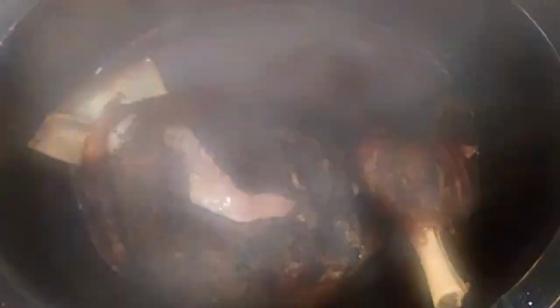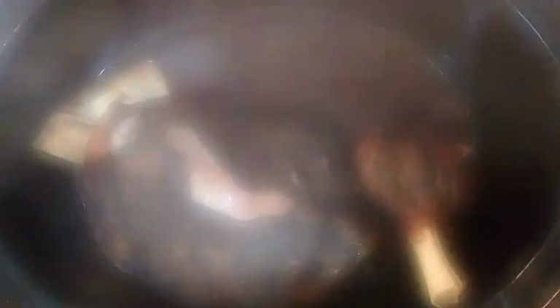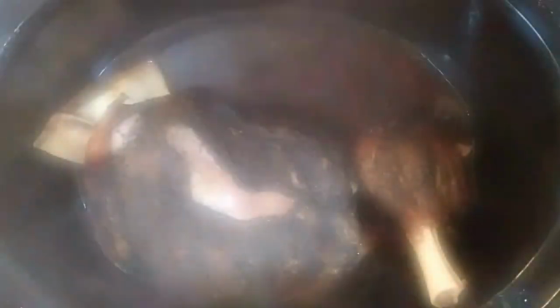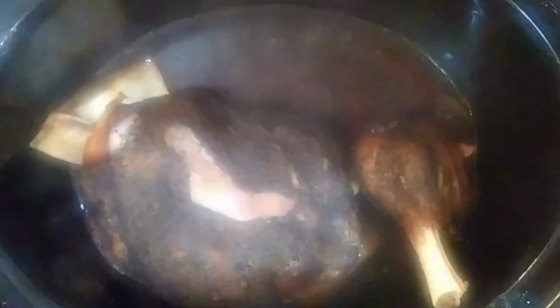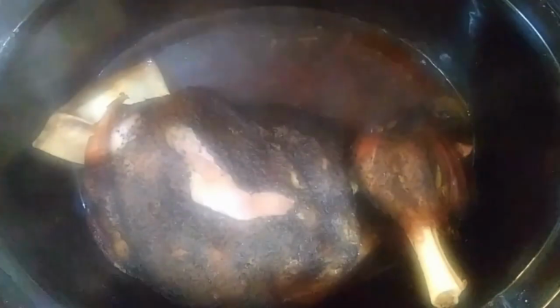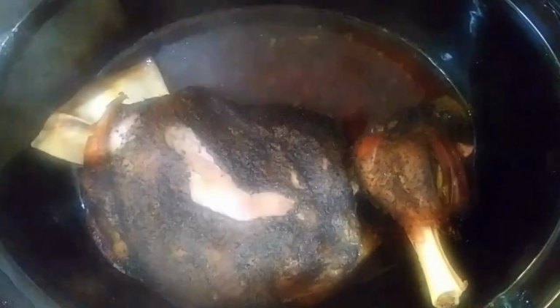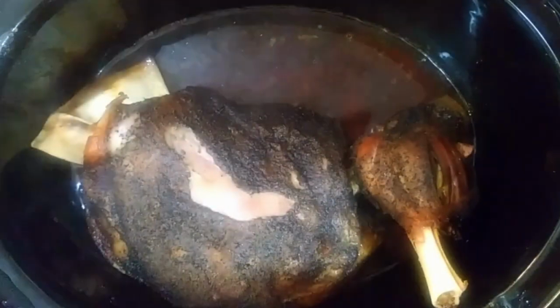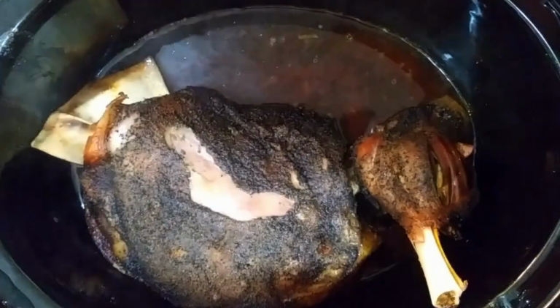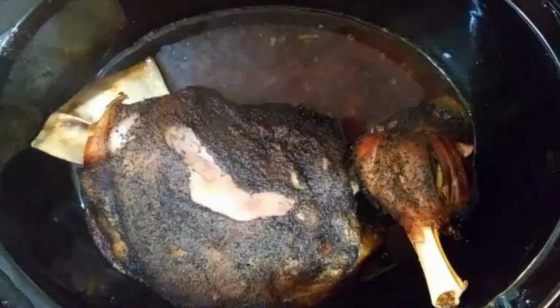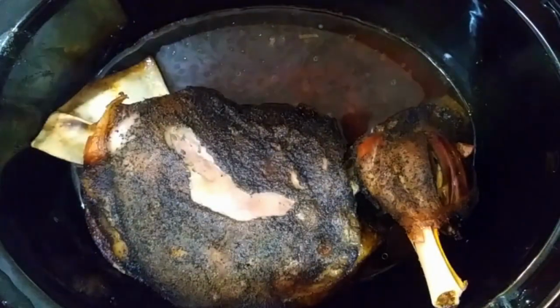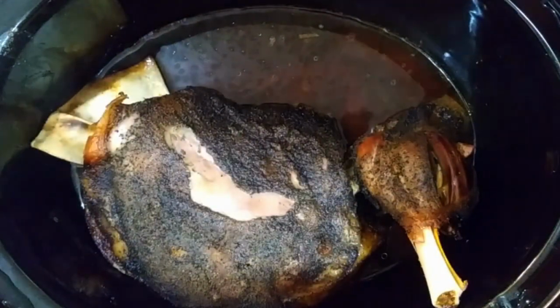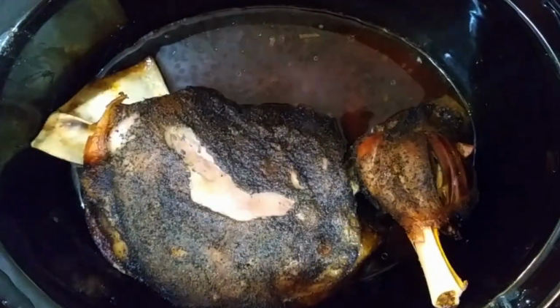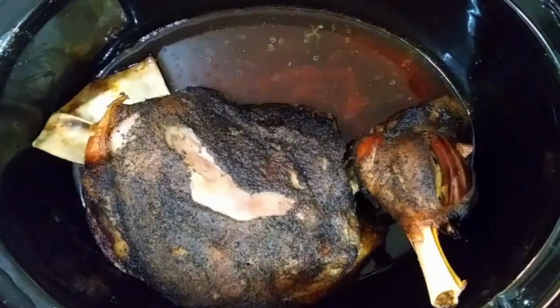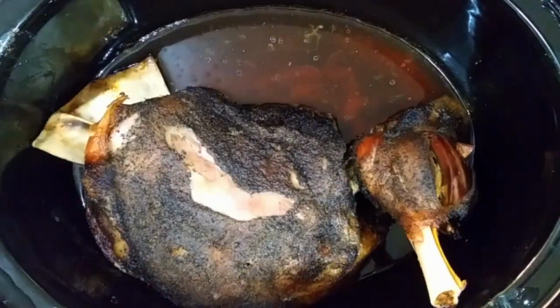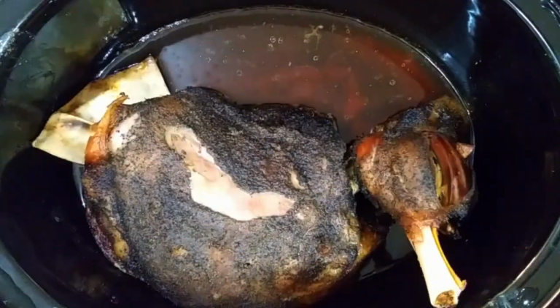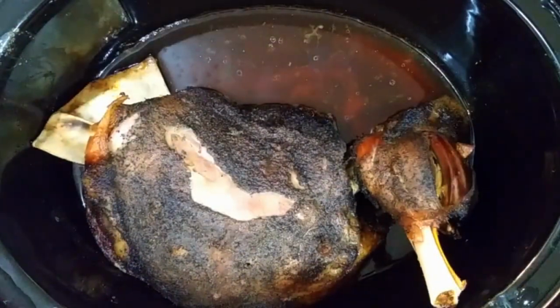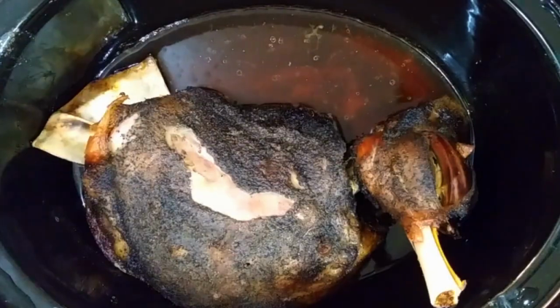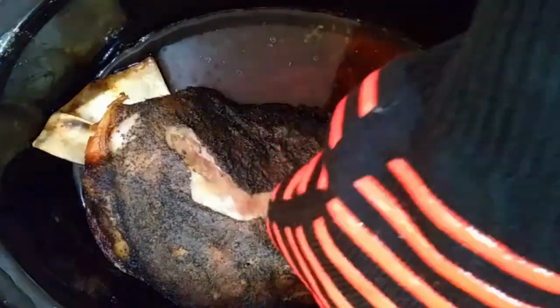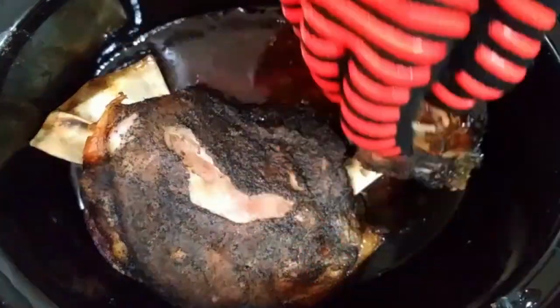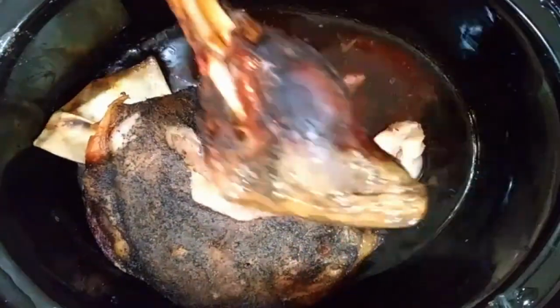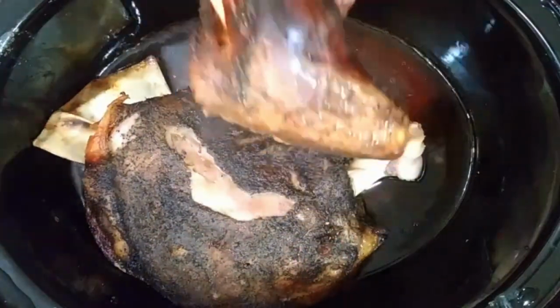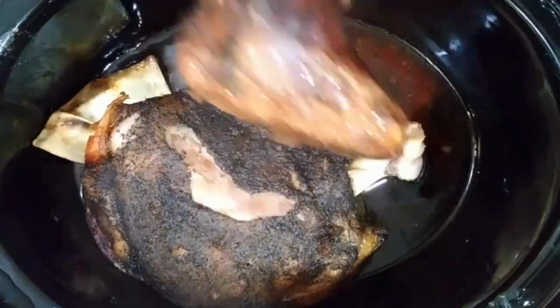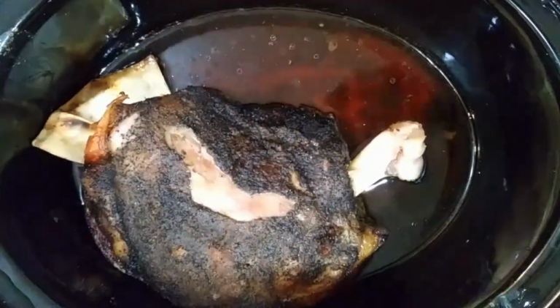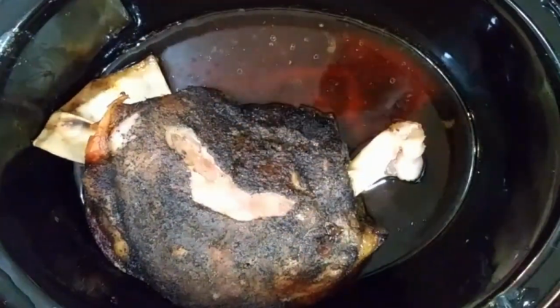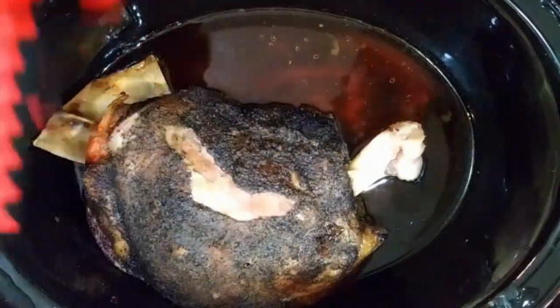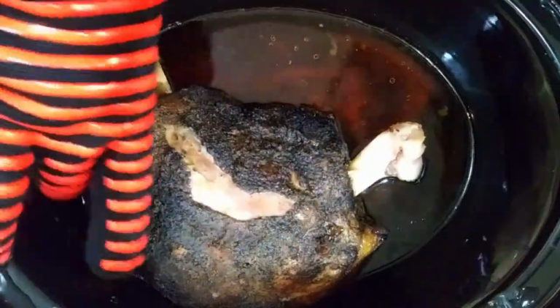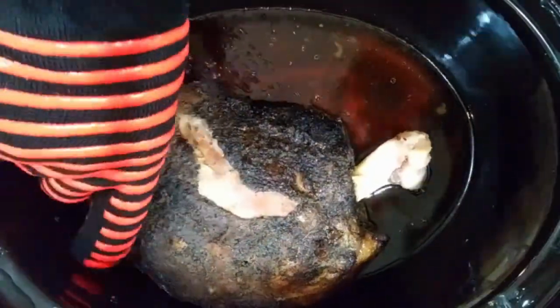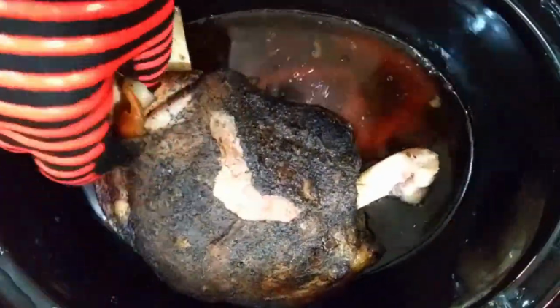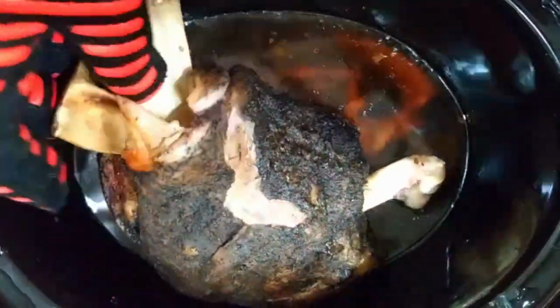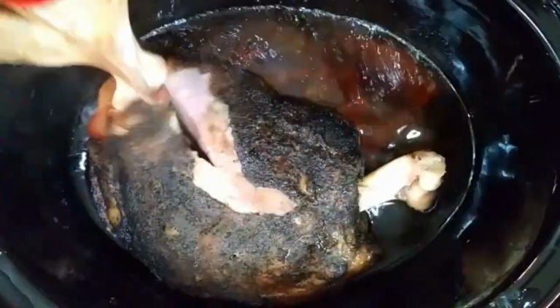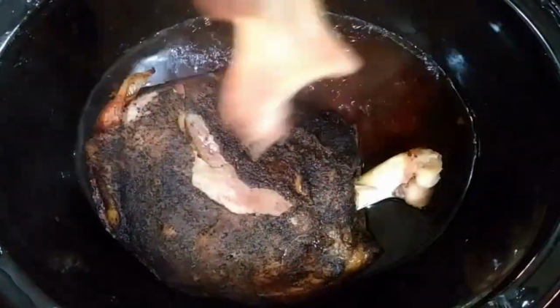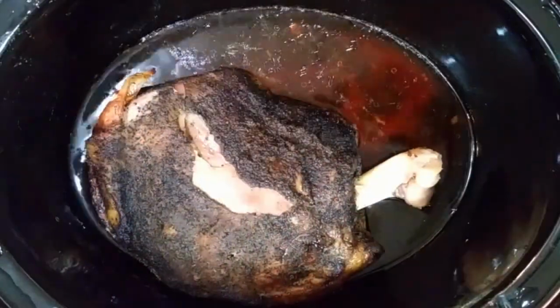I cook mine on low for about eight hours and it was just fall-apart tender. As you can see here, the bones just slide right out.